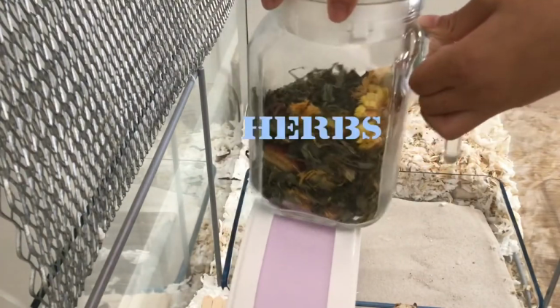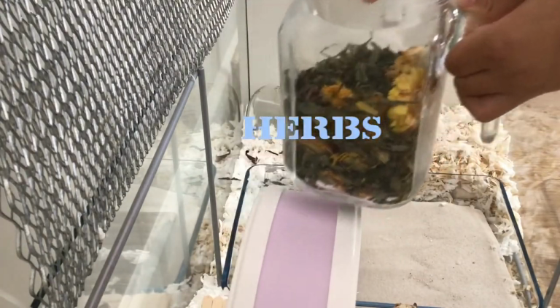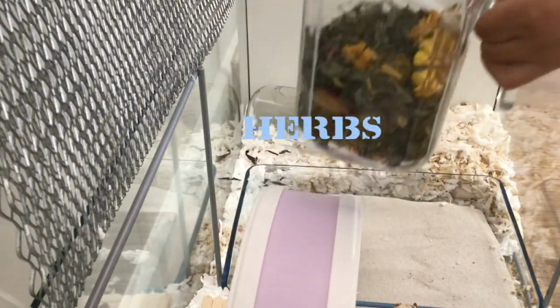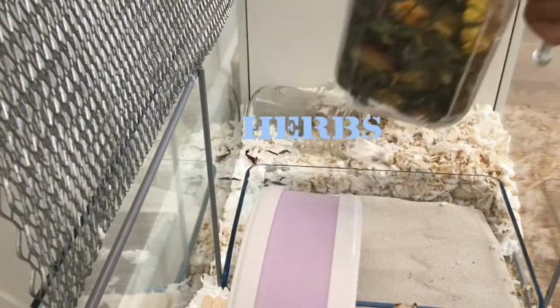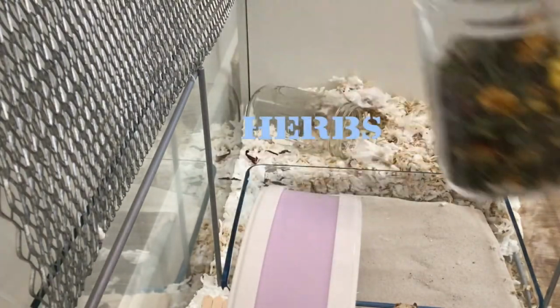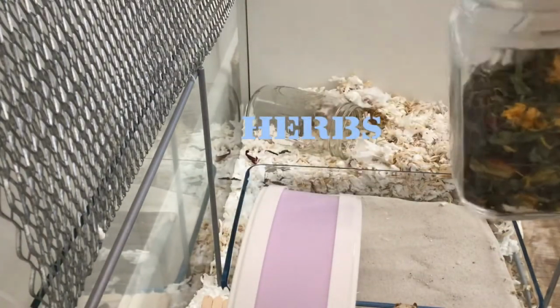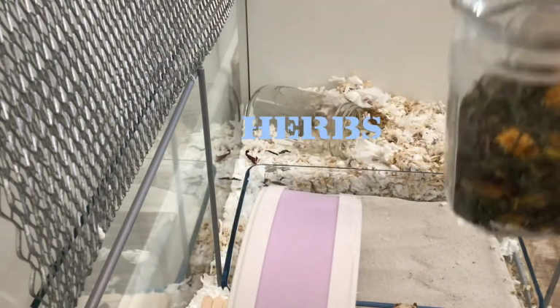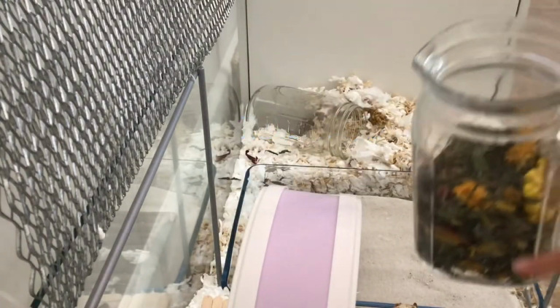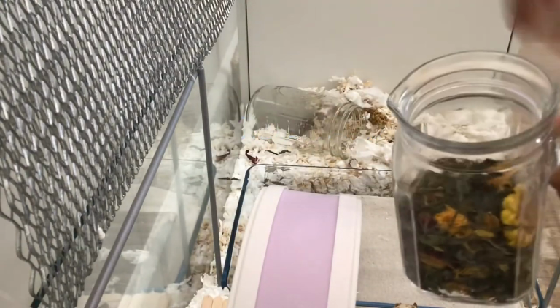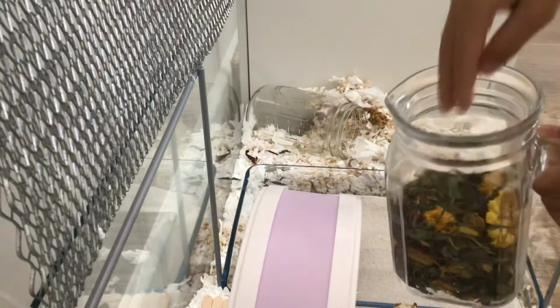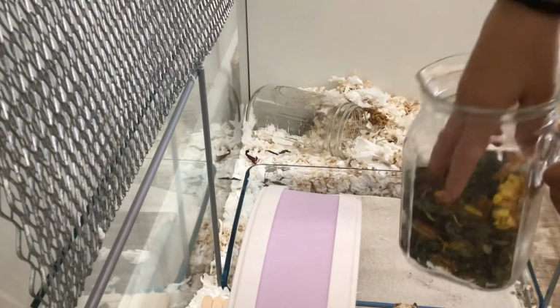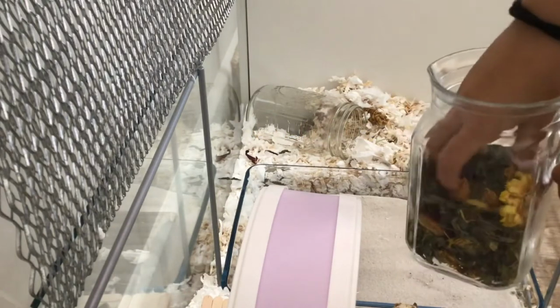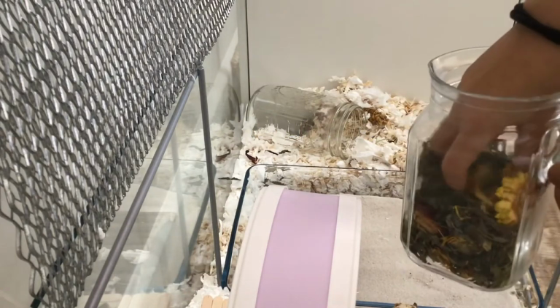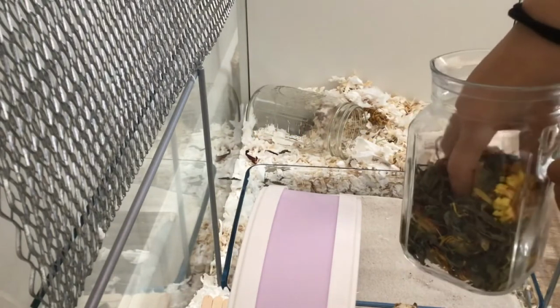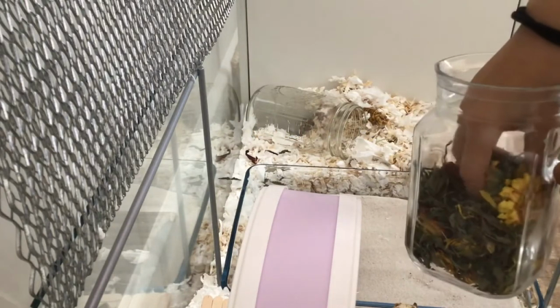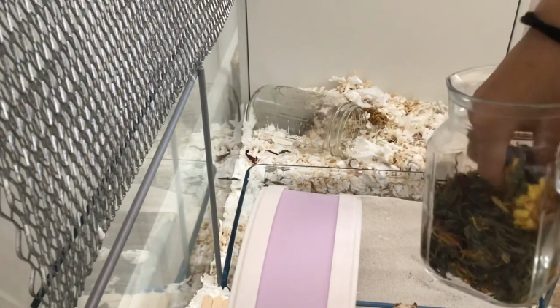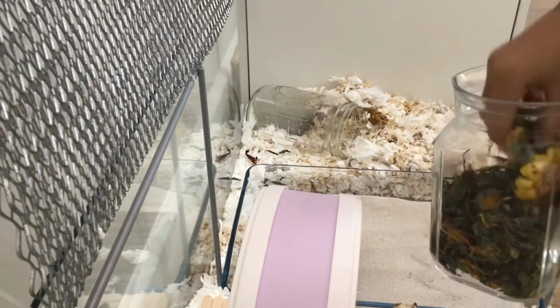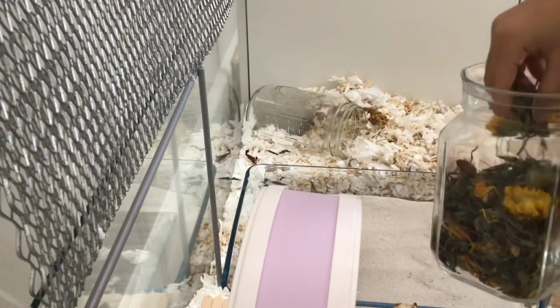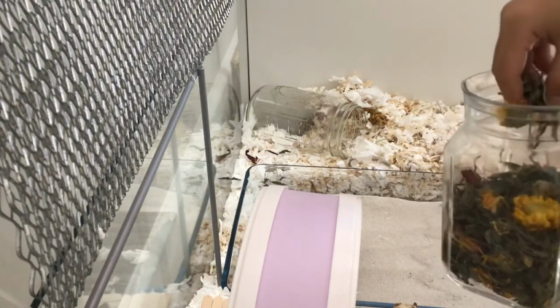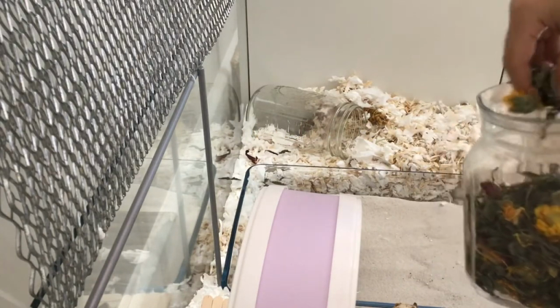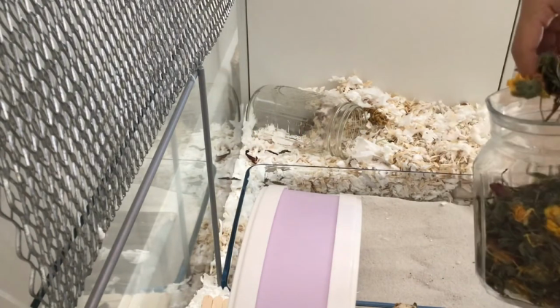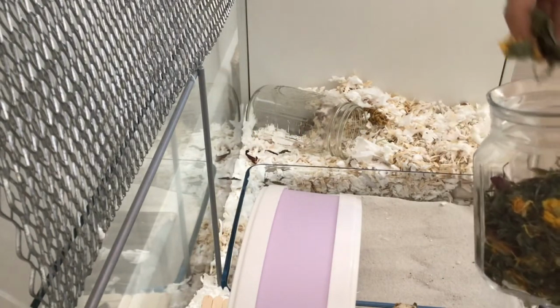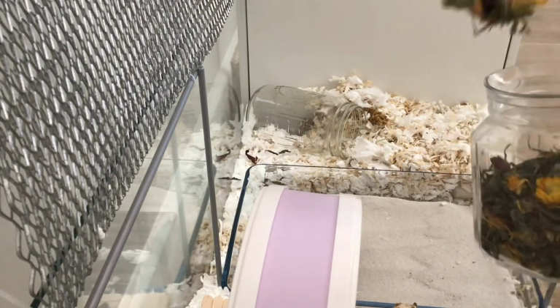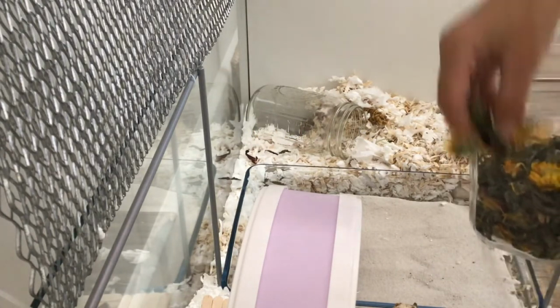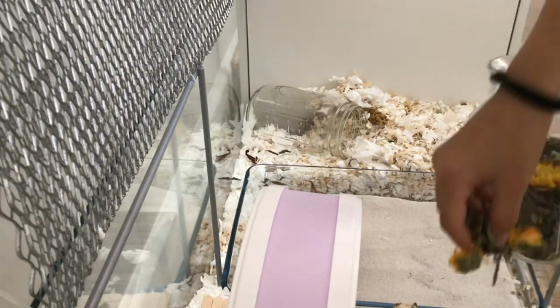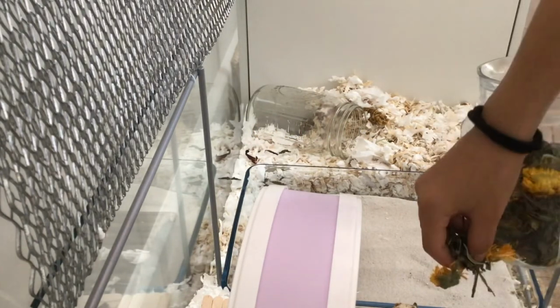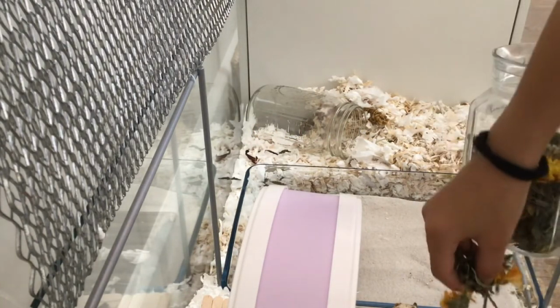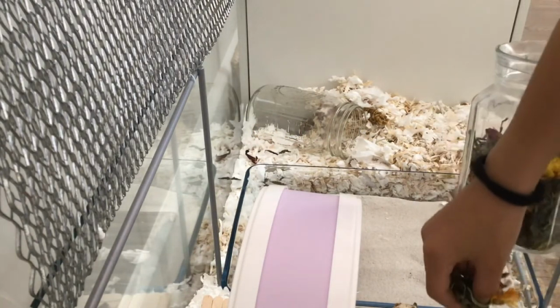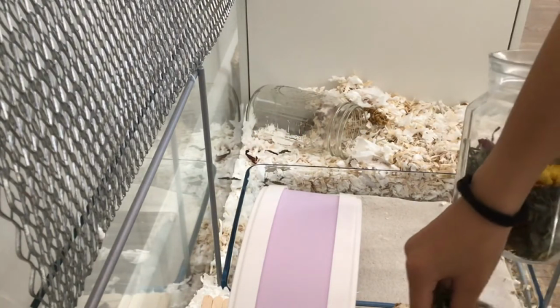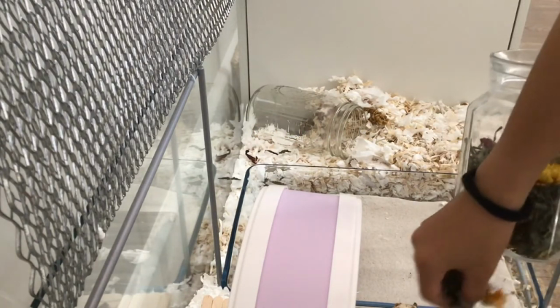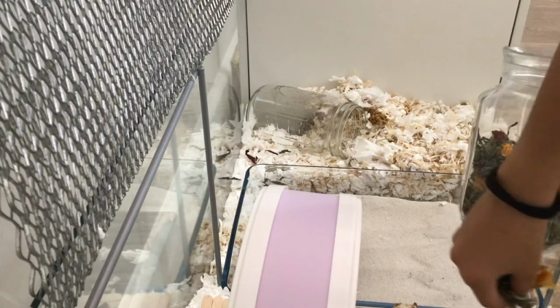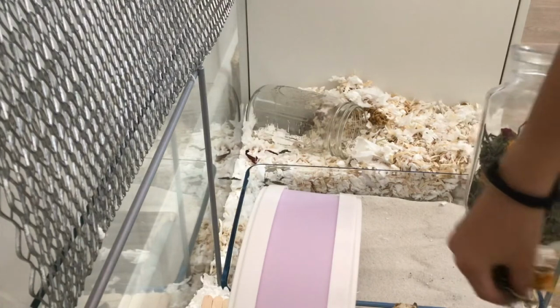And maybe once or twice a week I take some herbs and sprinkle them all around his cage so he has some enrichment and foraging. It also makes the cage smell good.